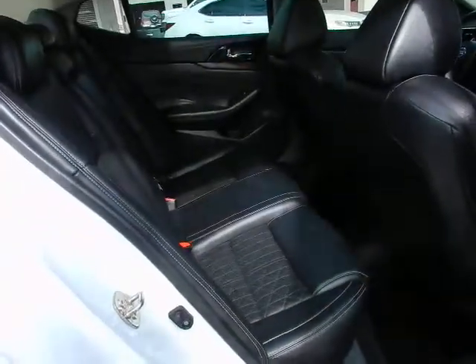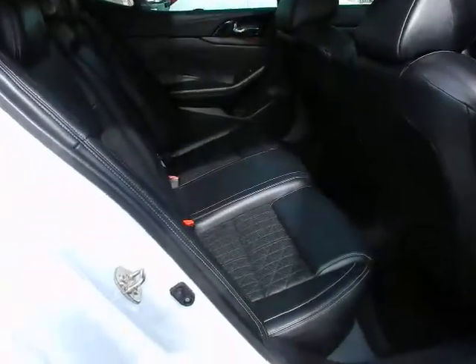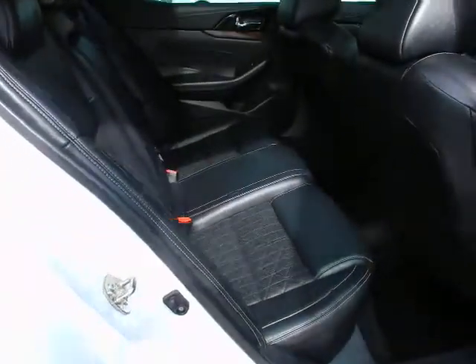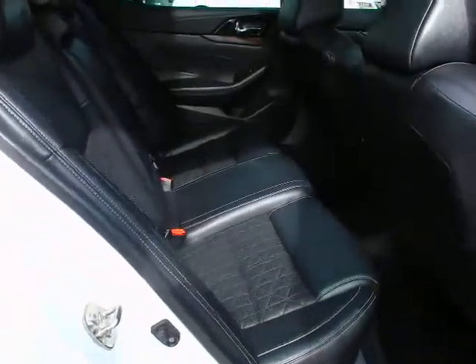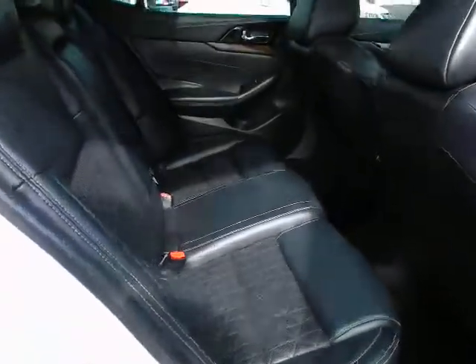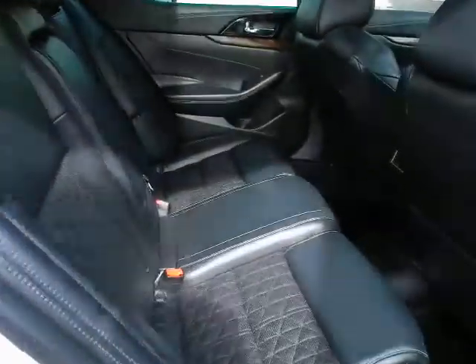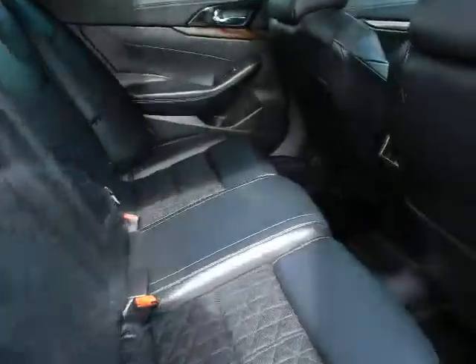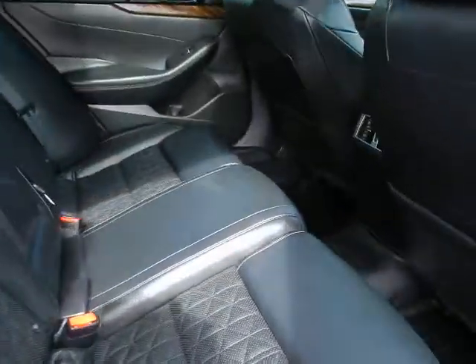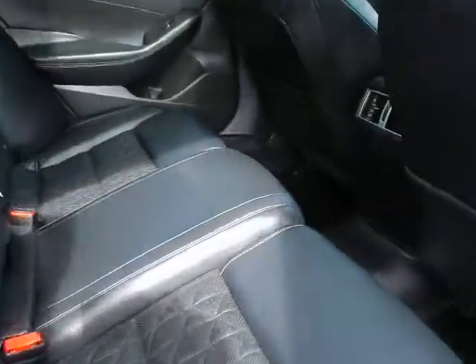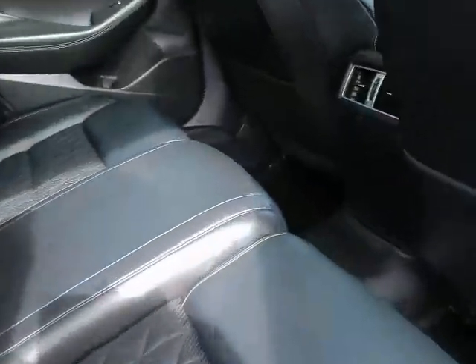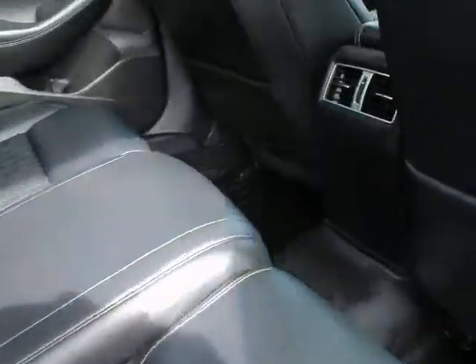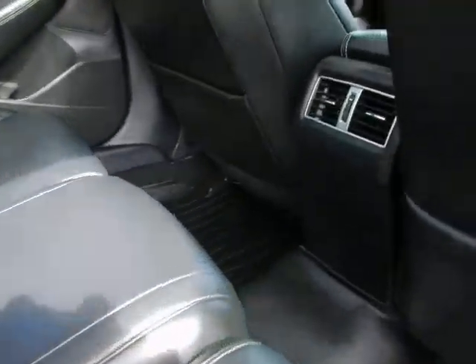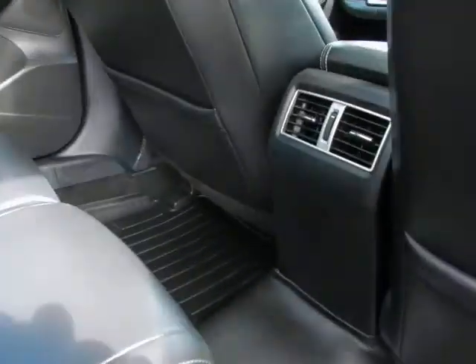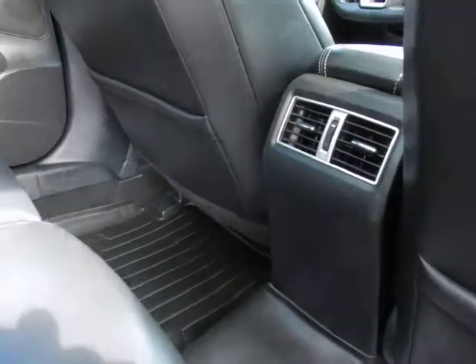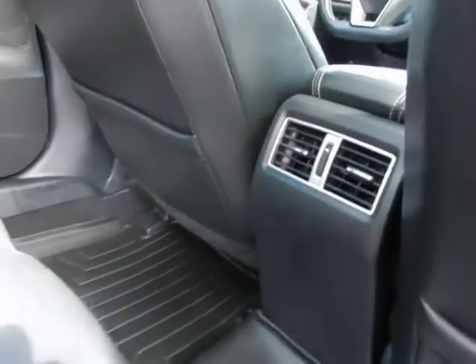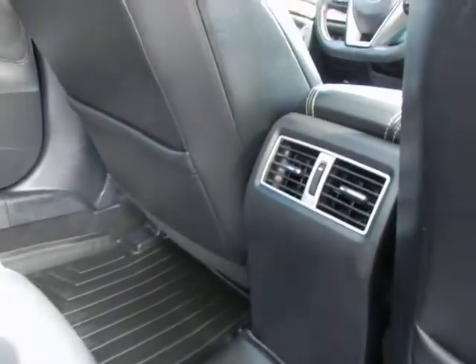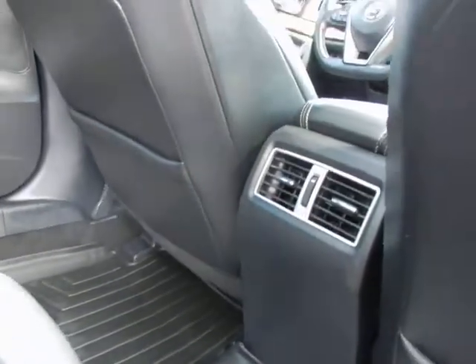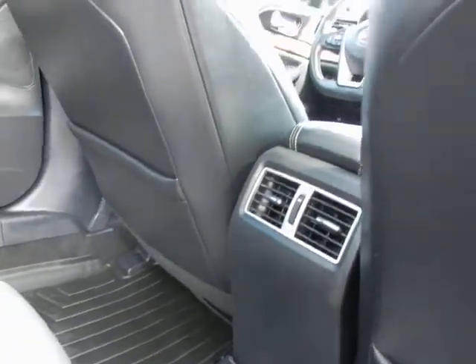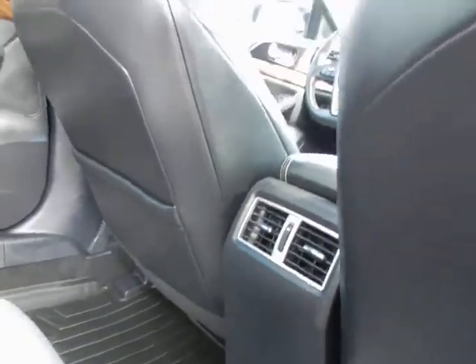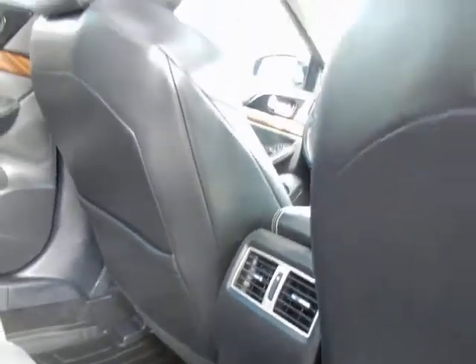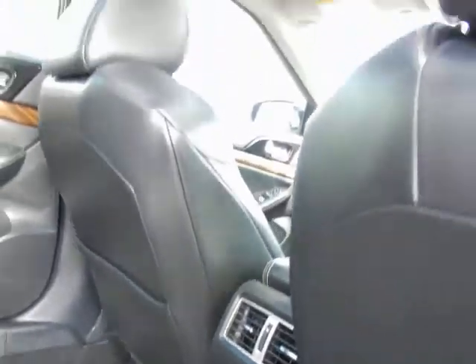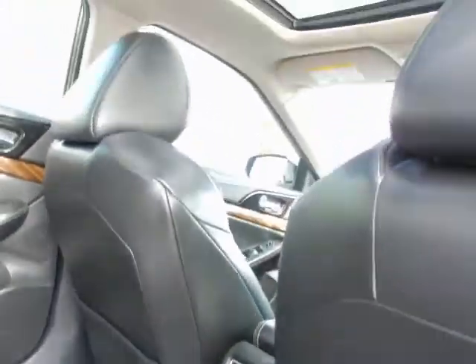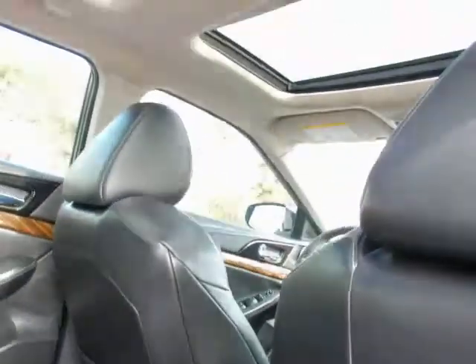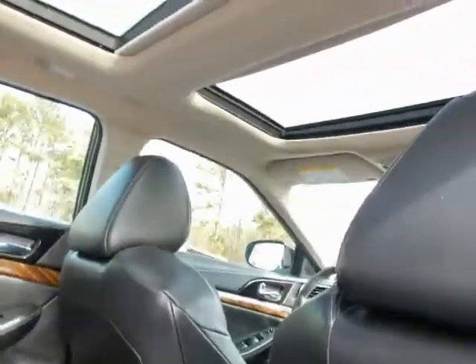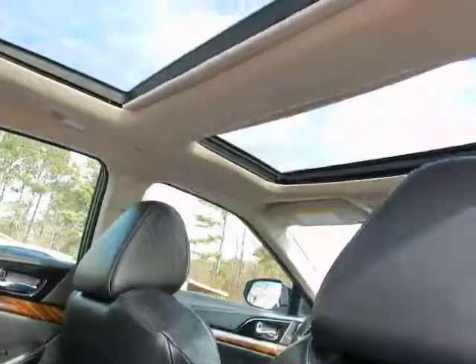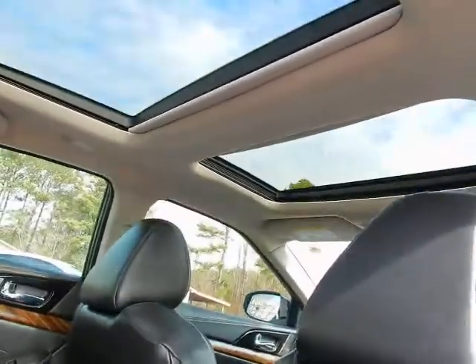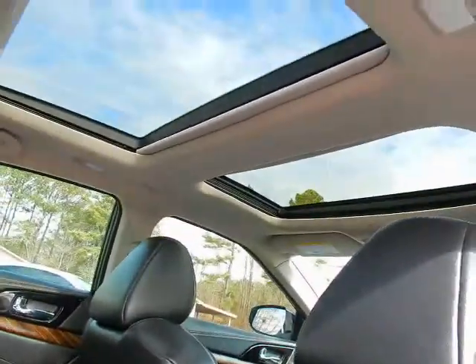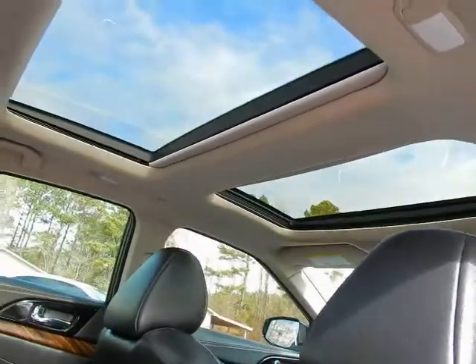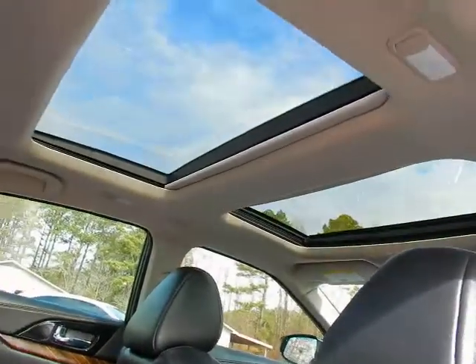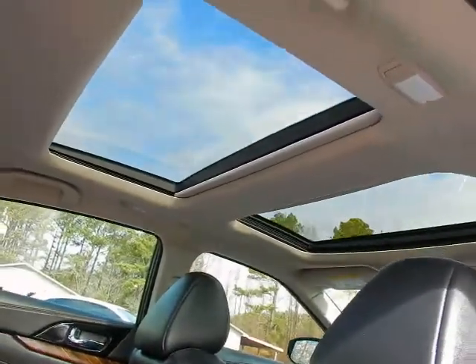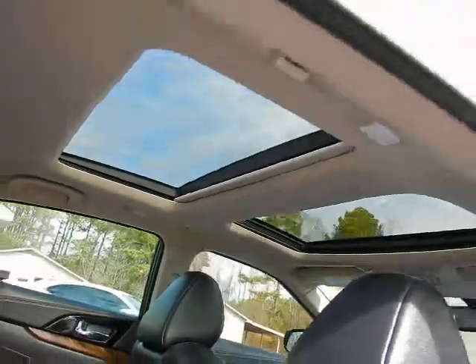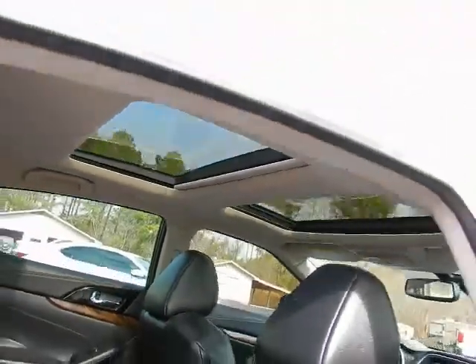Lots of room for your rear seat passengers. Rear air vents for their comfort. Dual sunroofs.